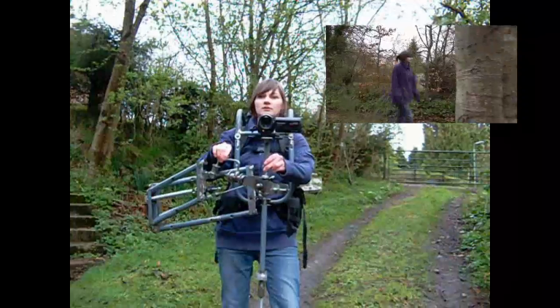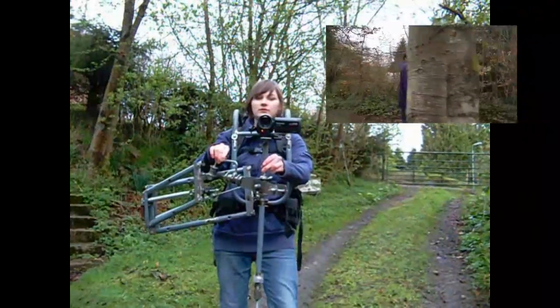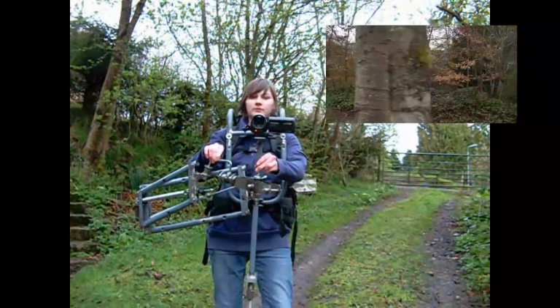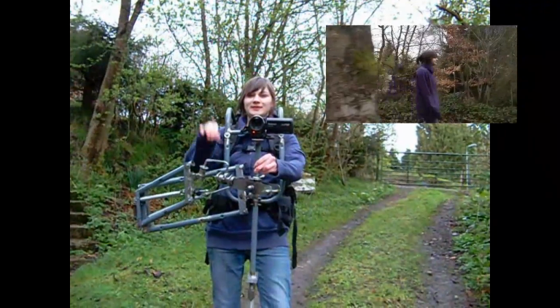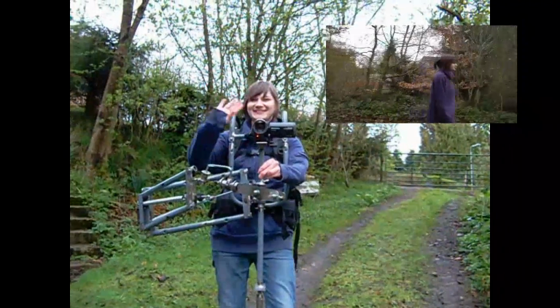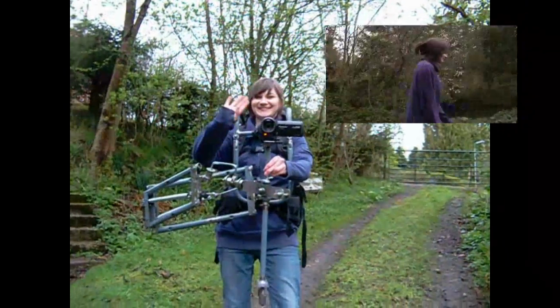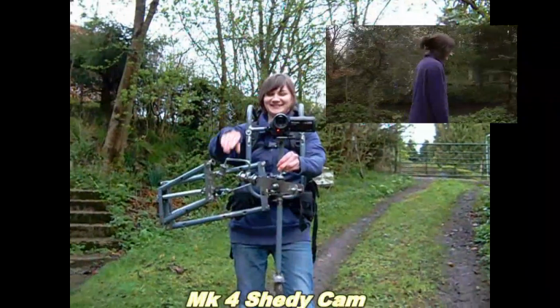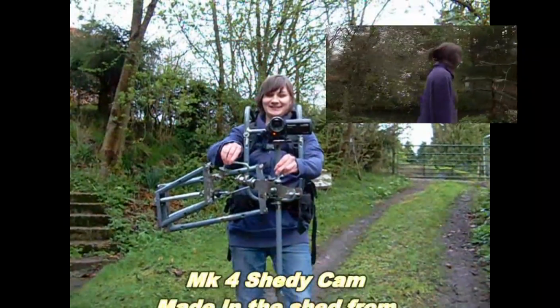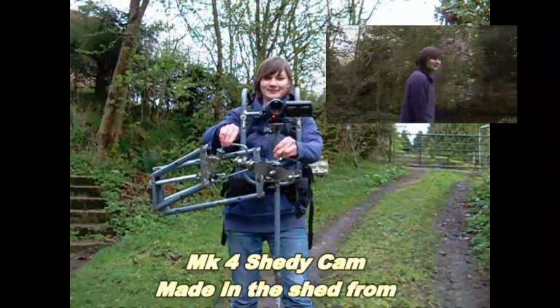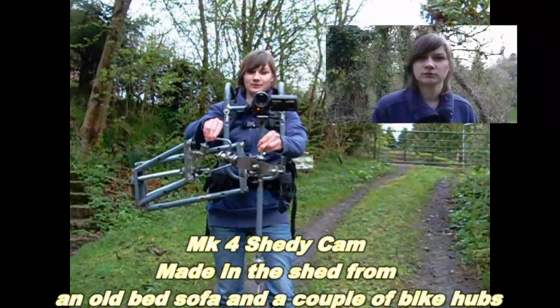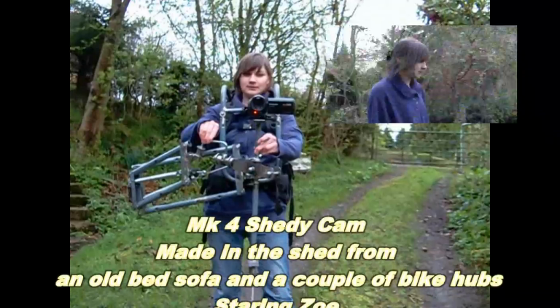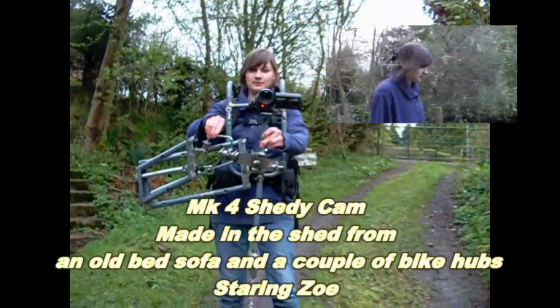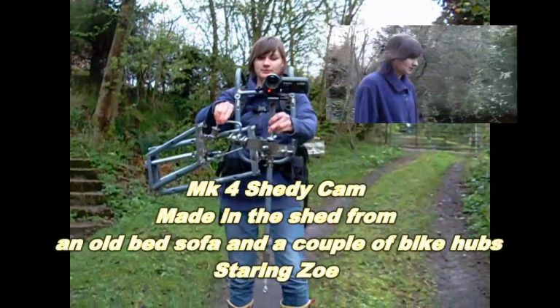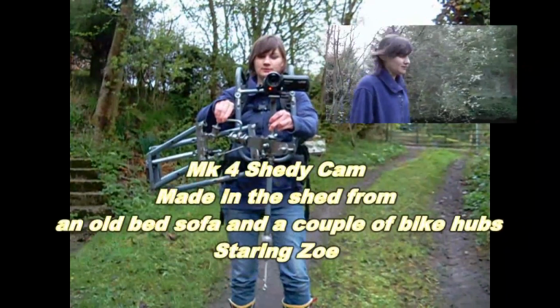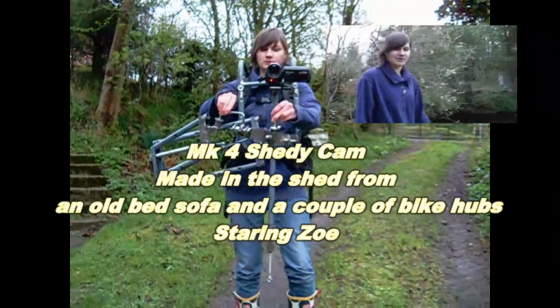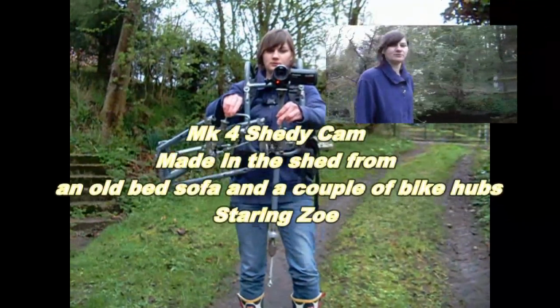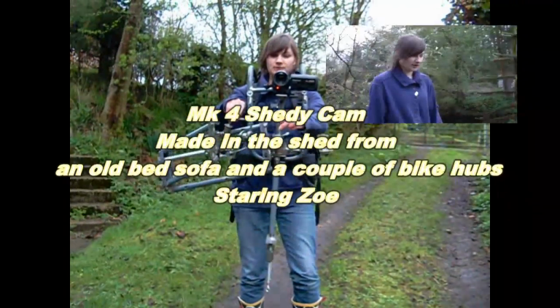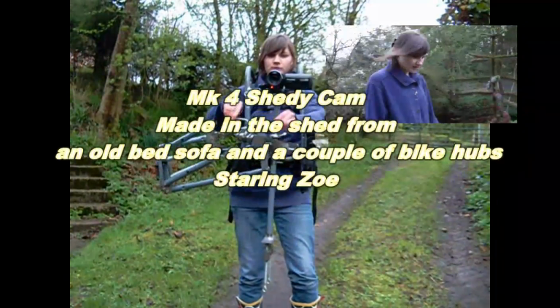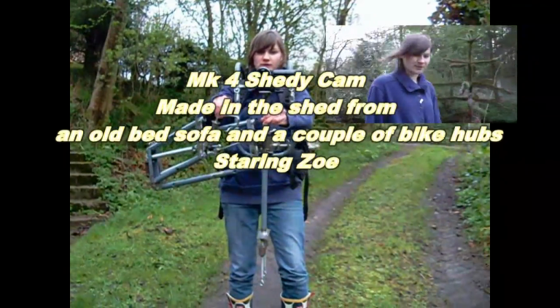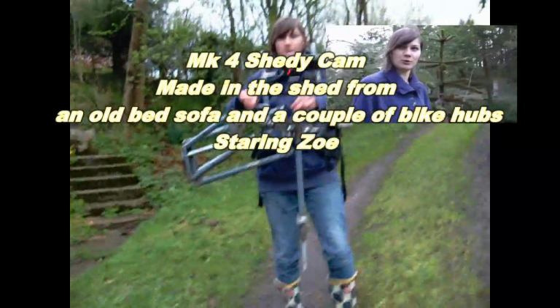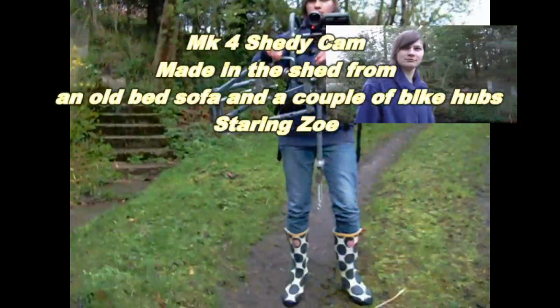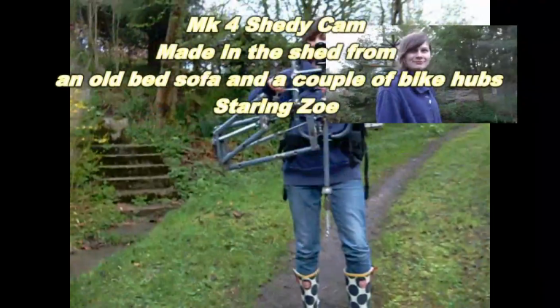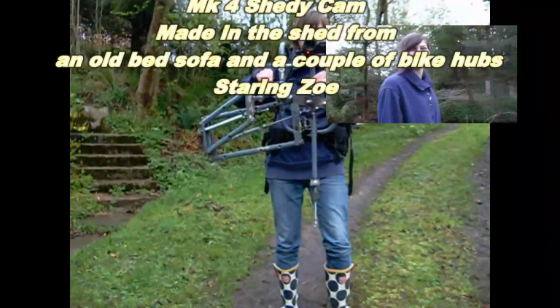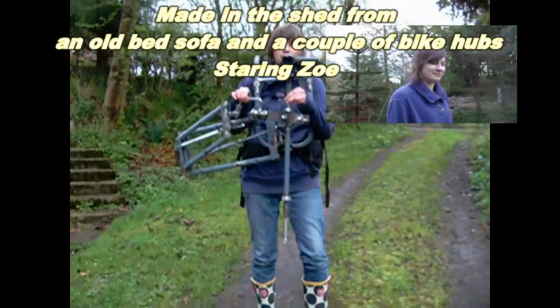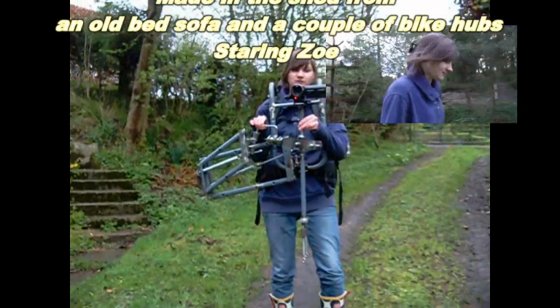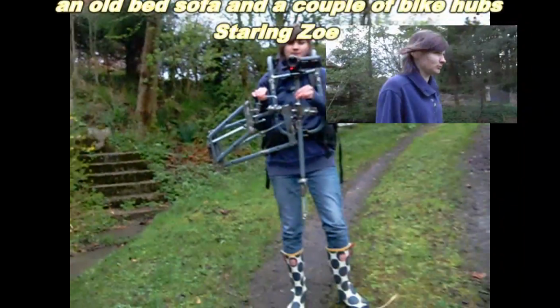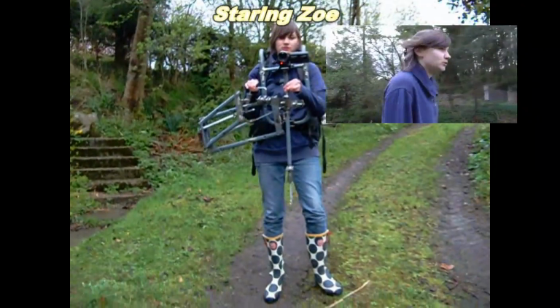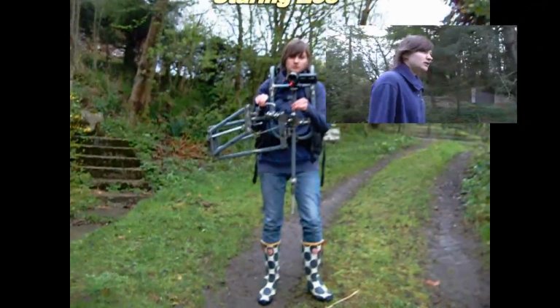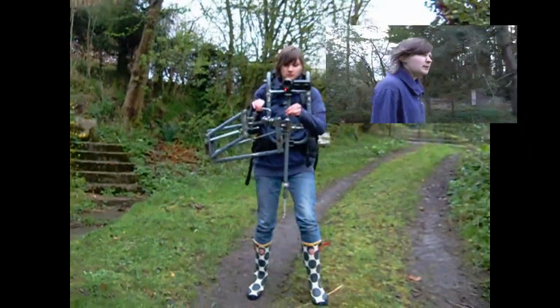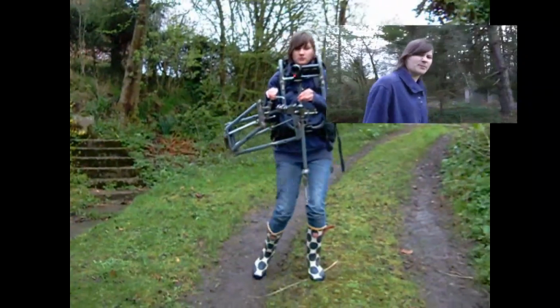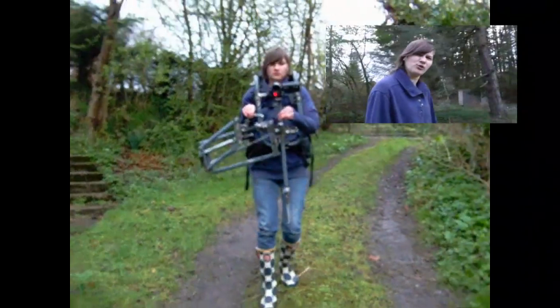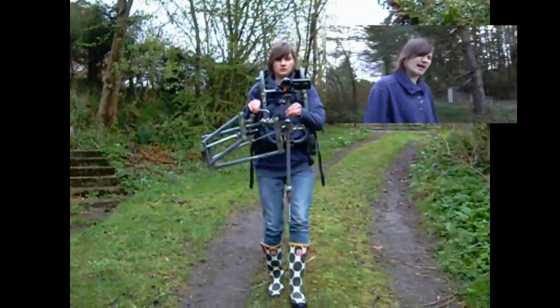This is Zoe wearing Dad's homemade shedy cam. Made the shed from a recycled bed and a couple of old bikes. You can take it closer to yourself if you want, so you're comfortable. Shall we see how you get on?